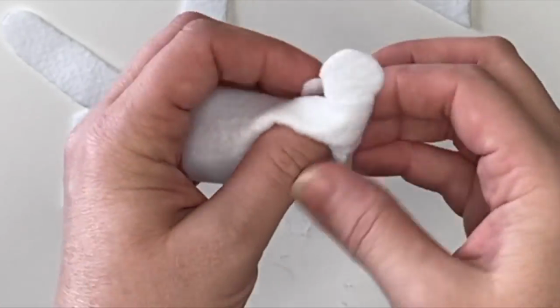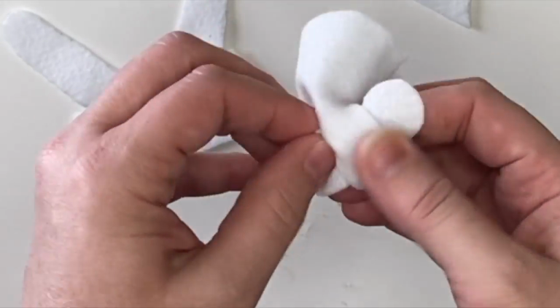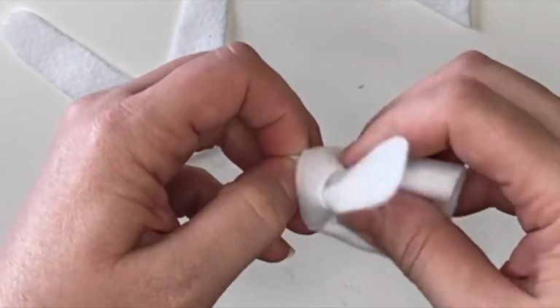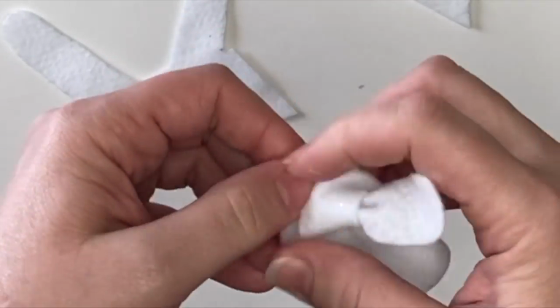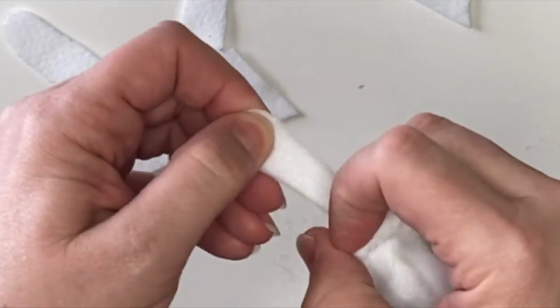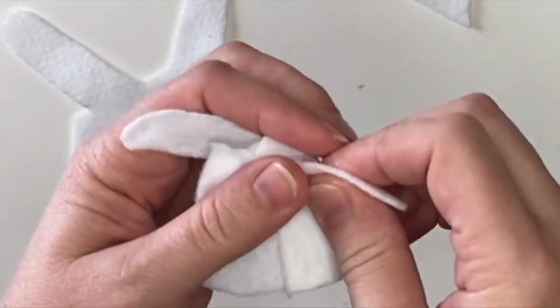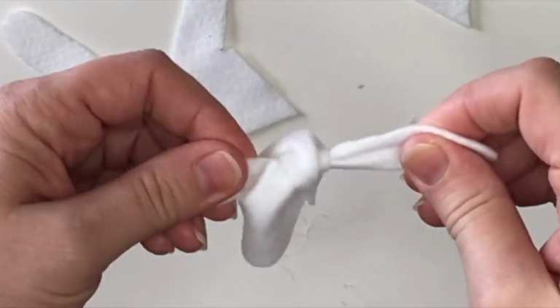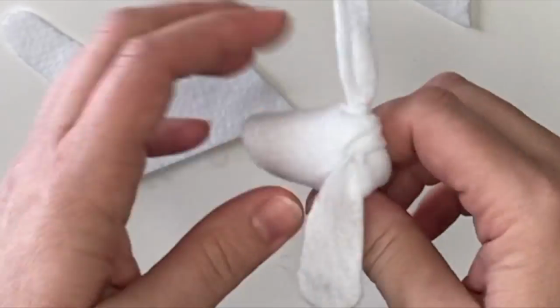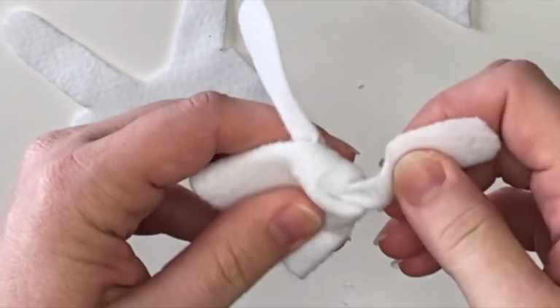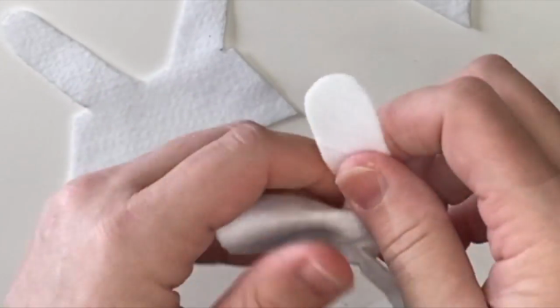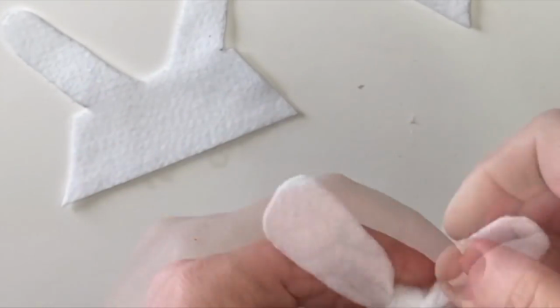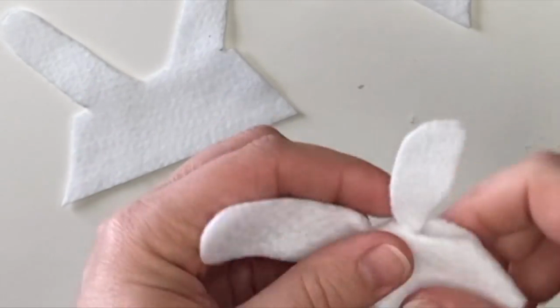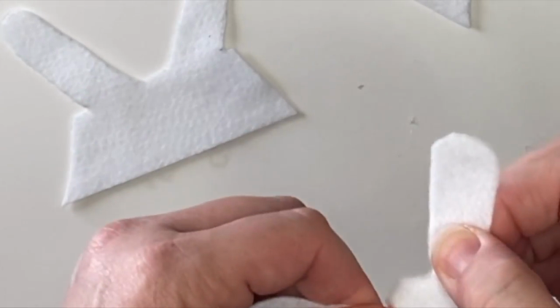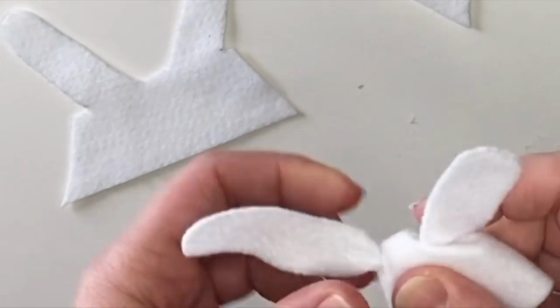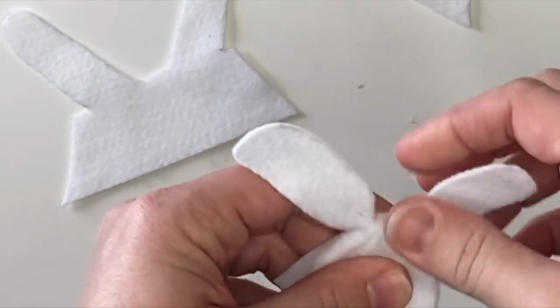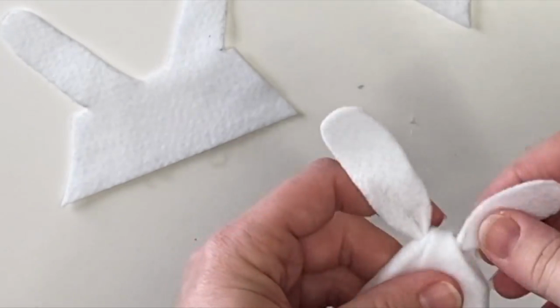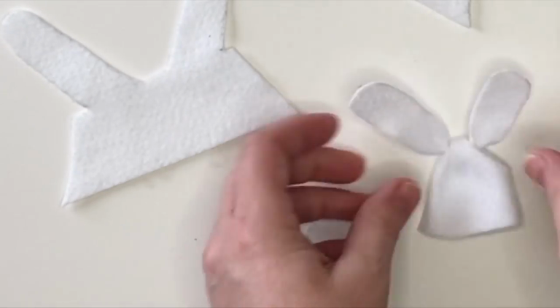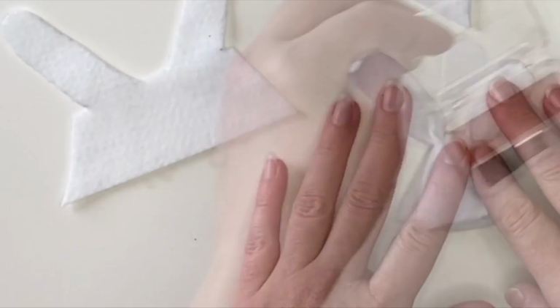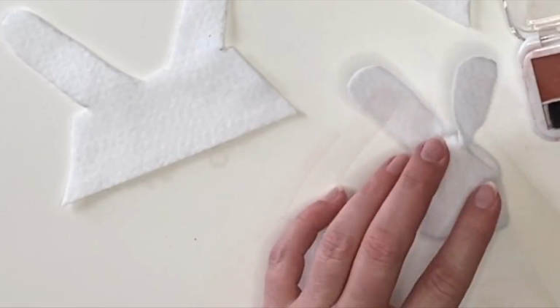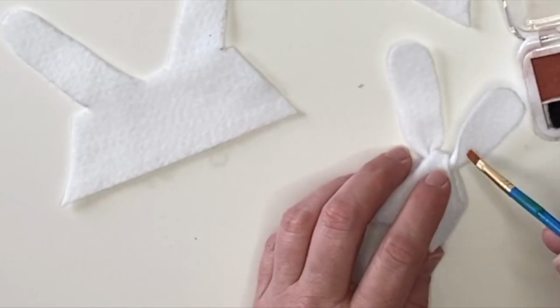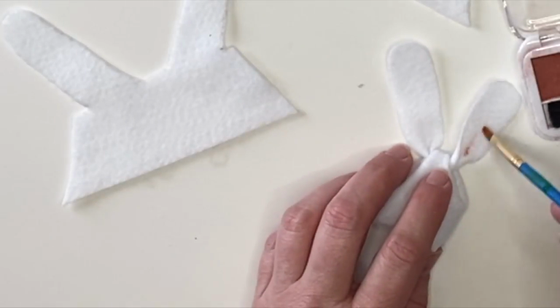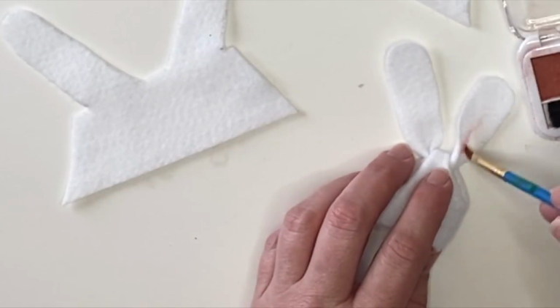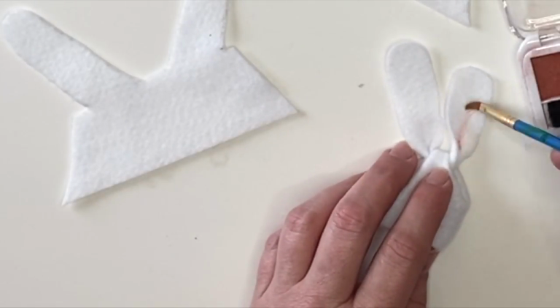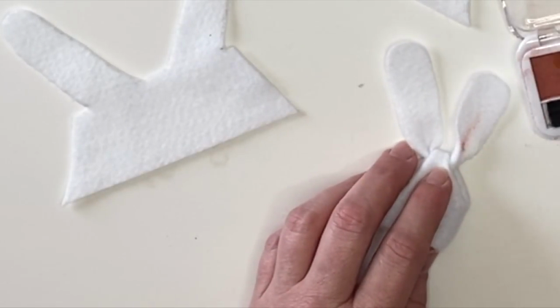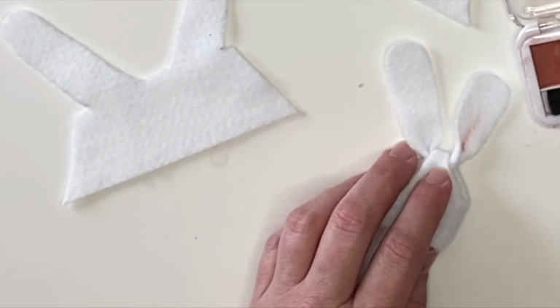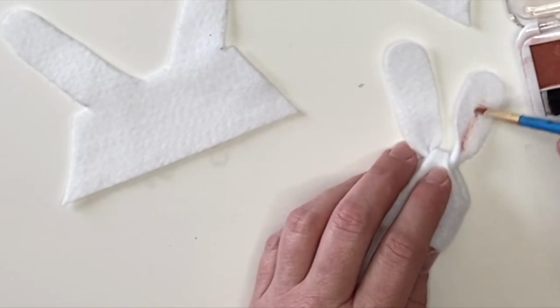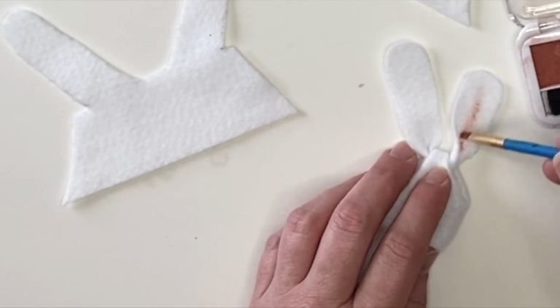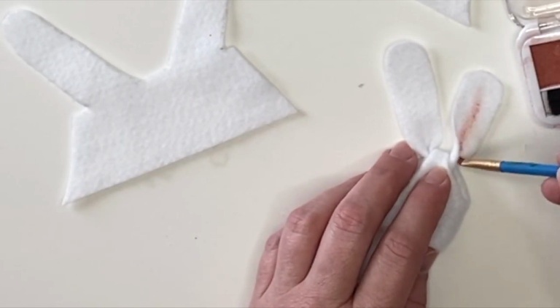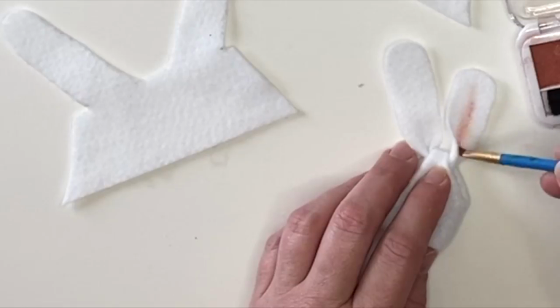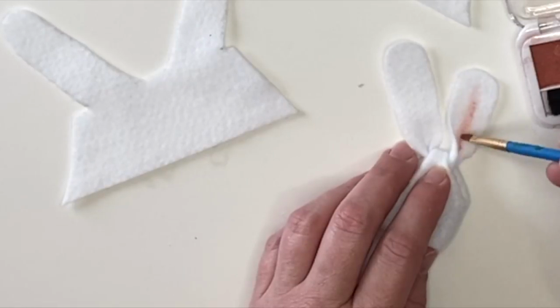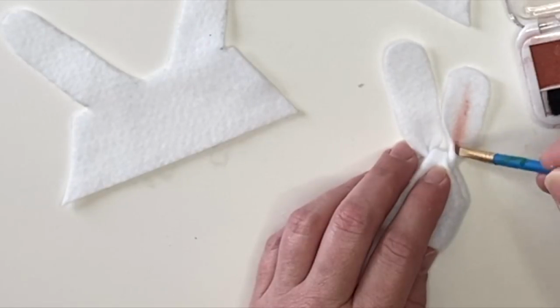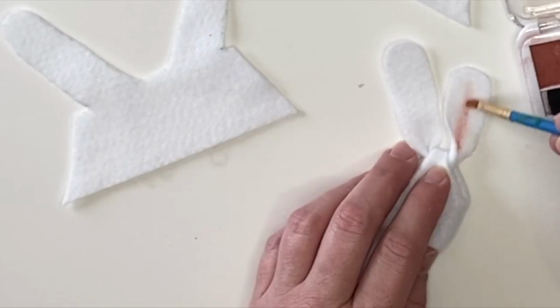After you have everything tied off, you're going to glue the tabs together and then knot the ears at the very top. This is premium felt — it won't stretch. Before you secure everything down, we're going to add a little blush to the inside of the ears to give it a little fun dimension.